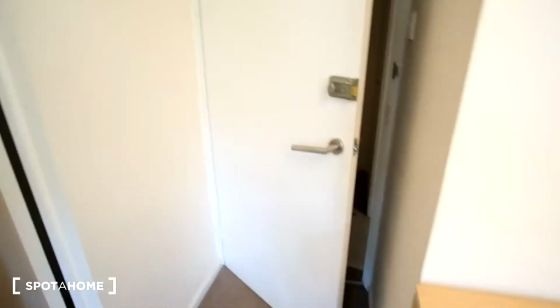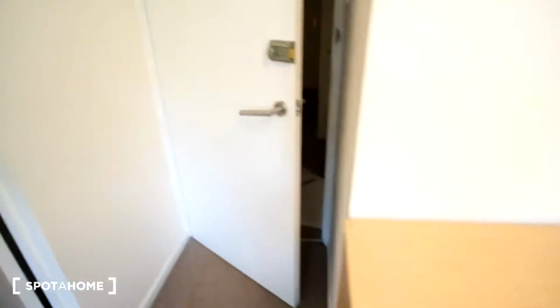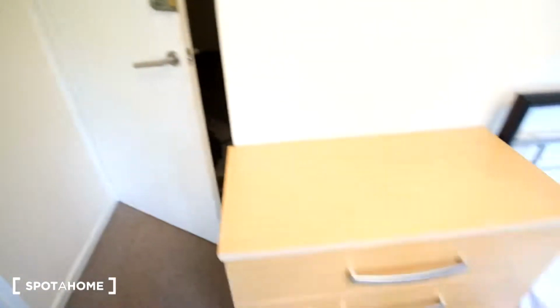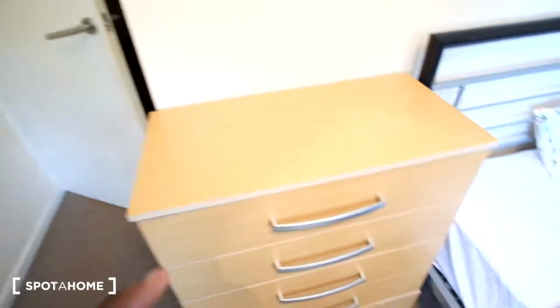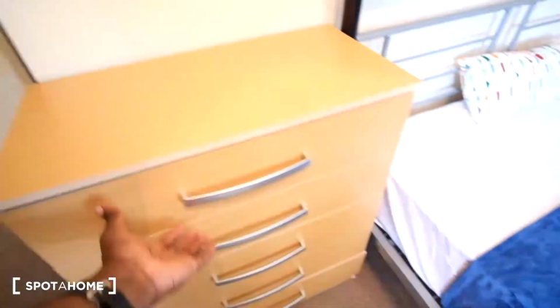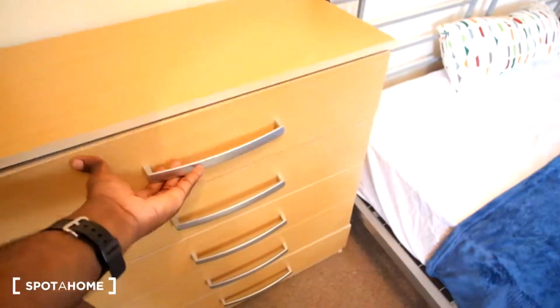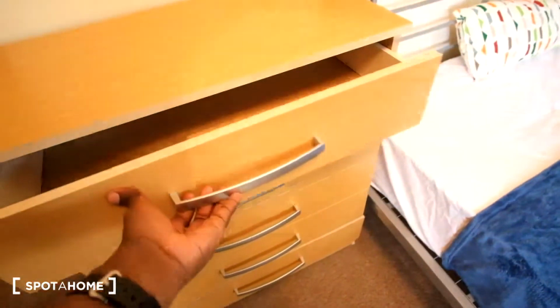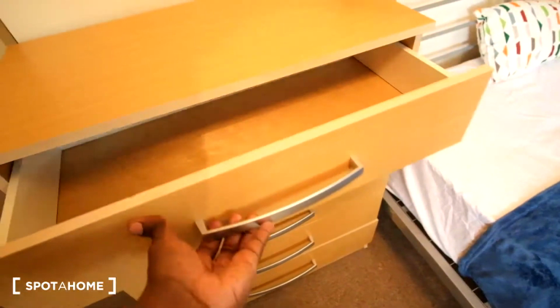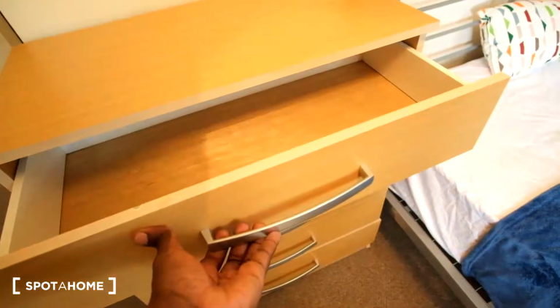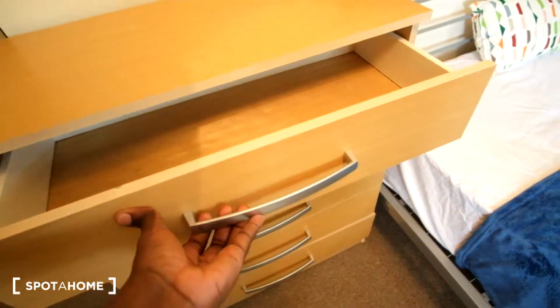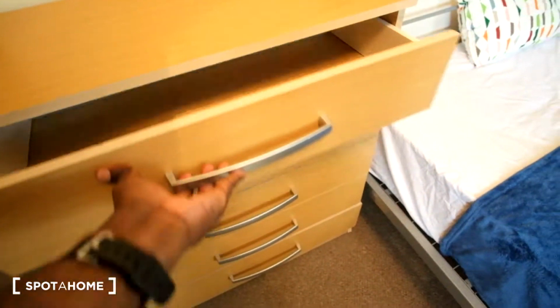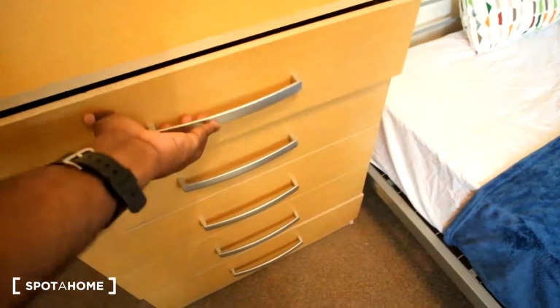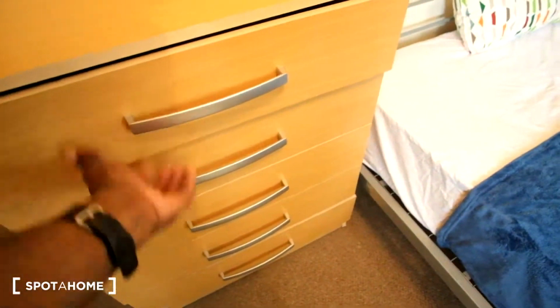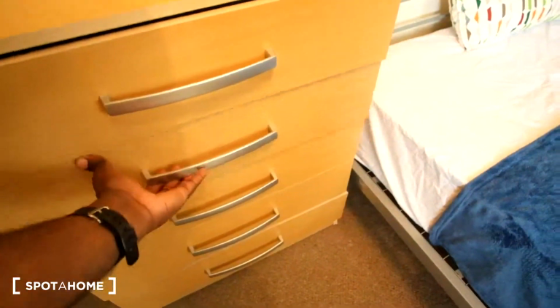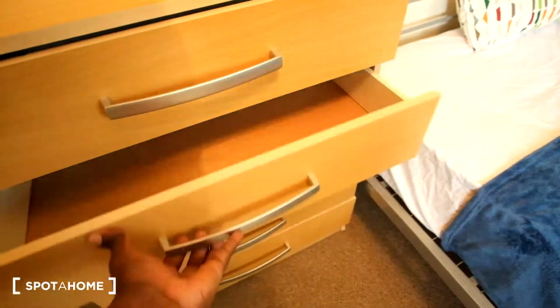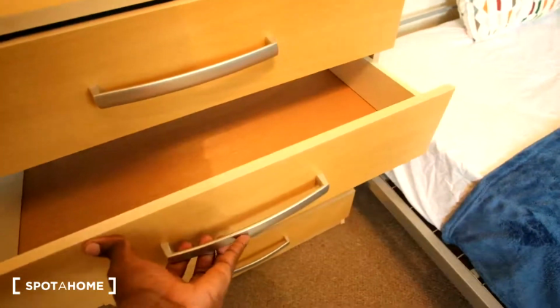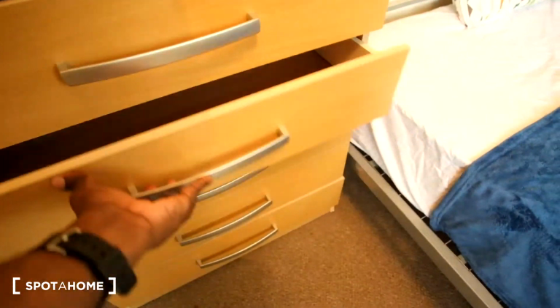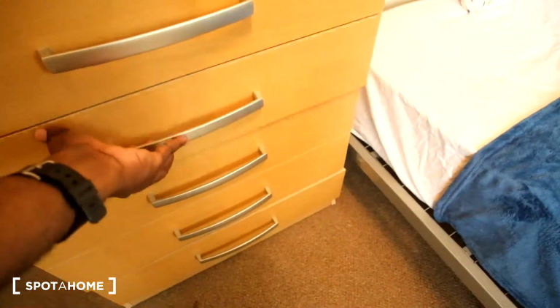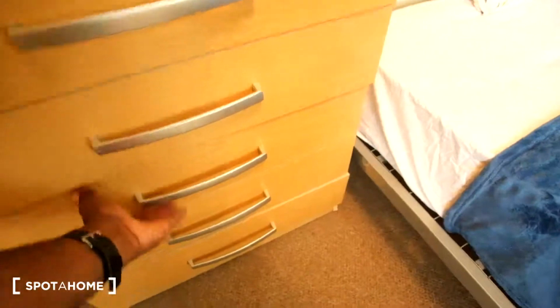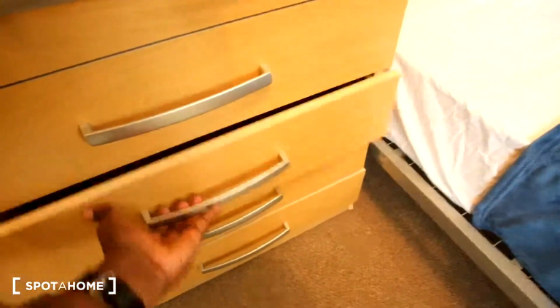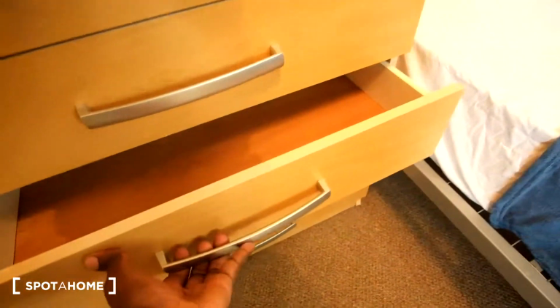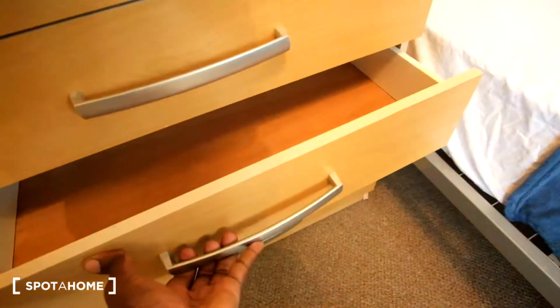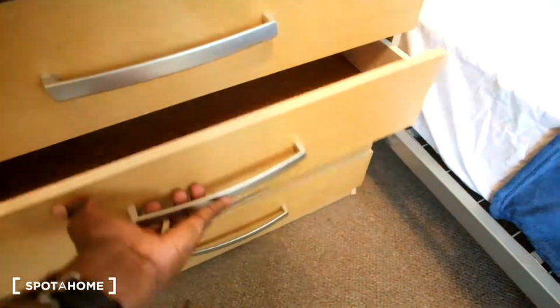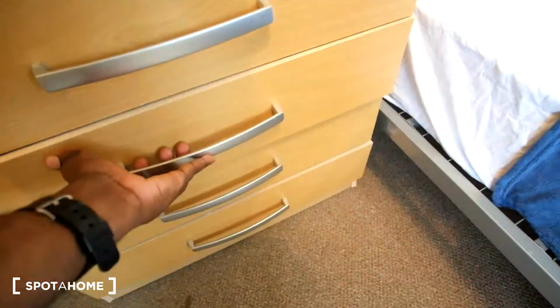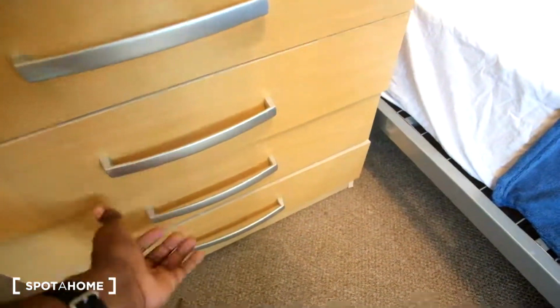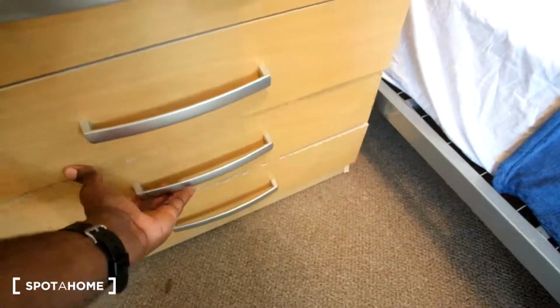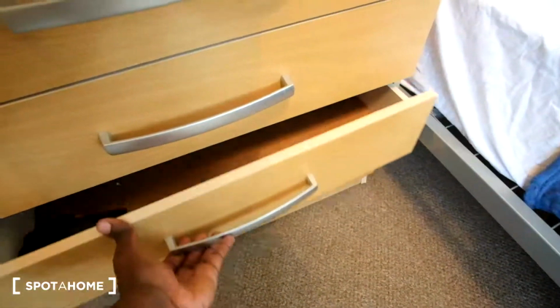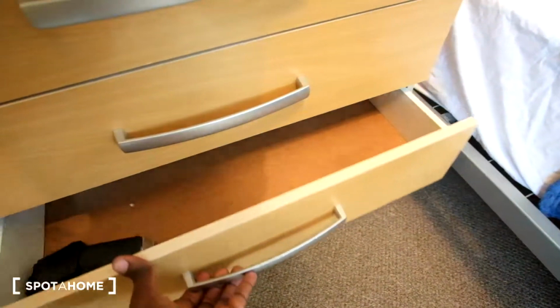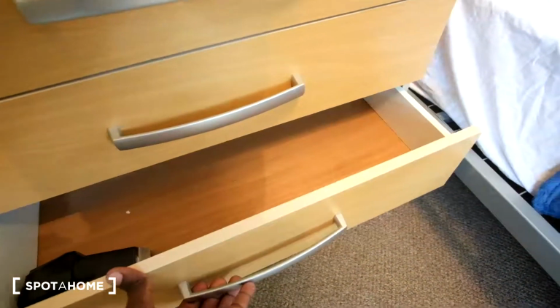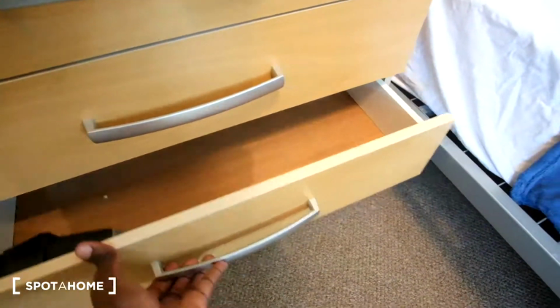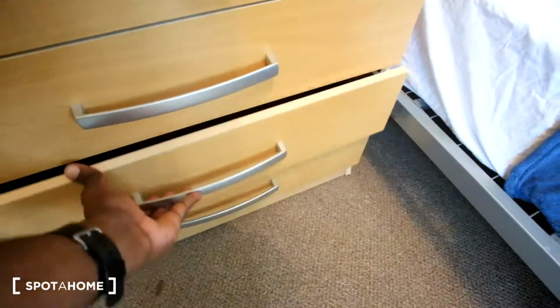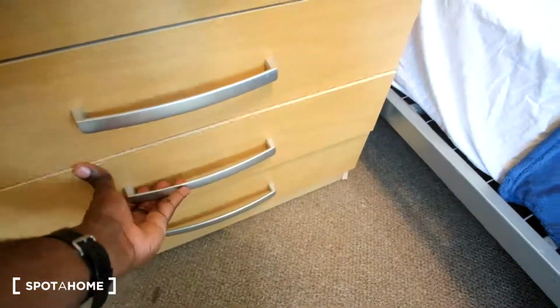Inside of the chest of drawers we get four drawers, though the one at the bottom is a bit broken, so we won't be using that one.